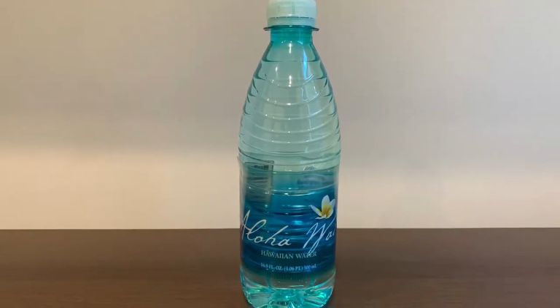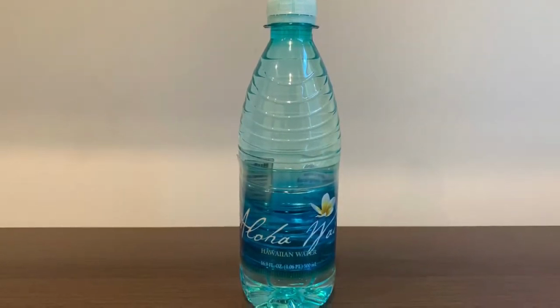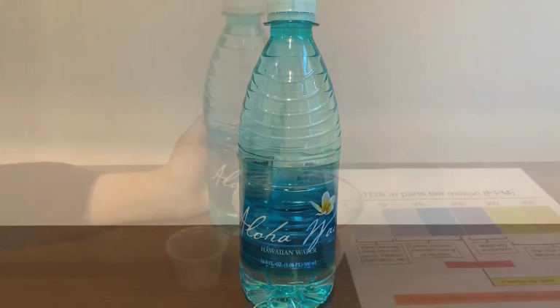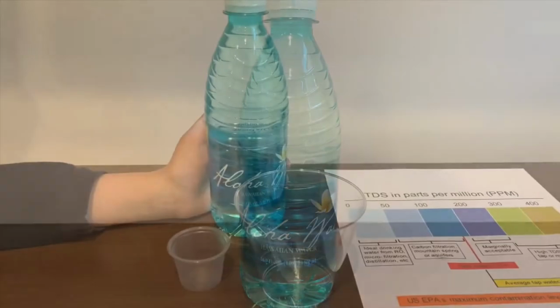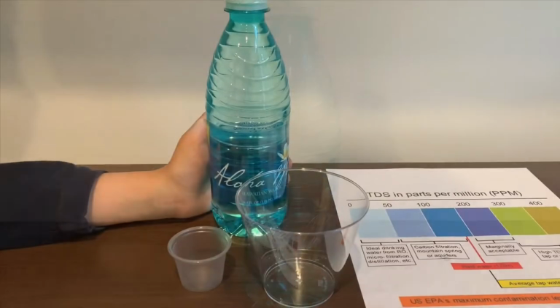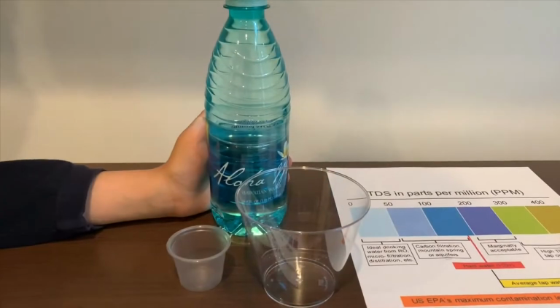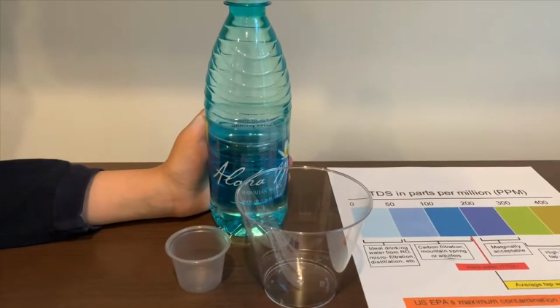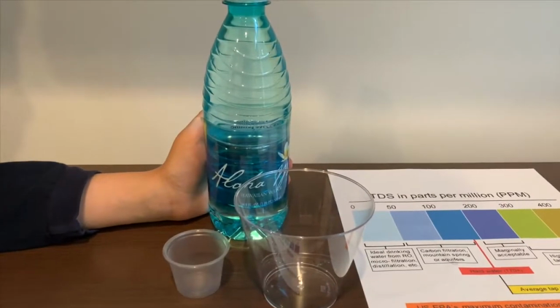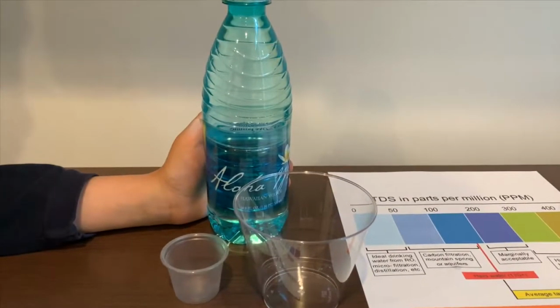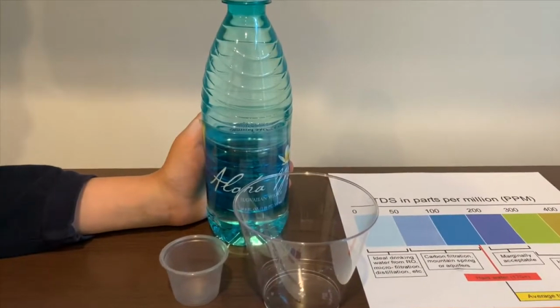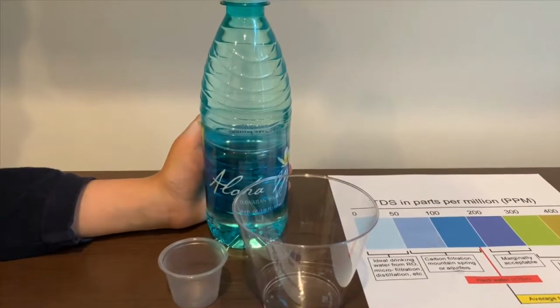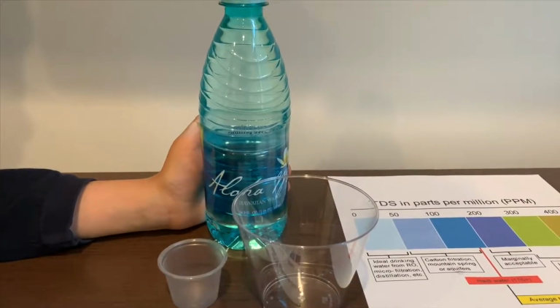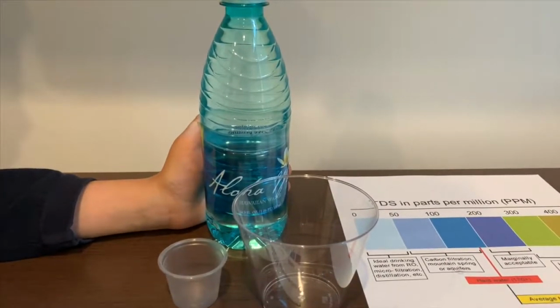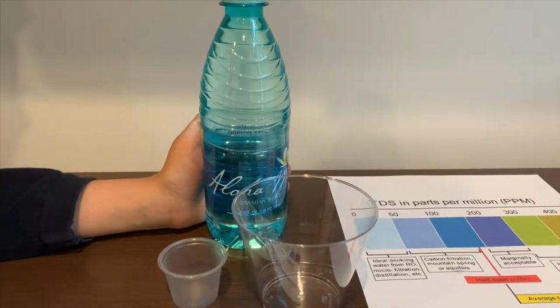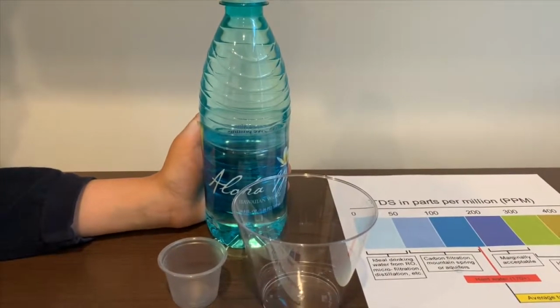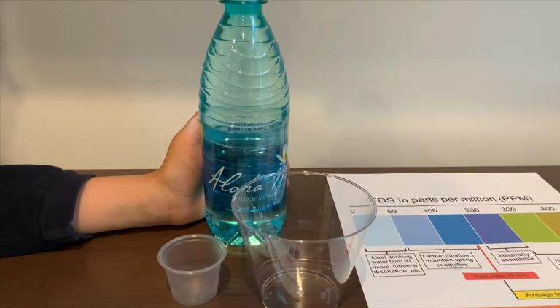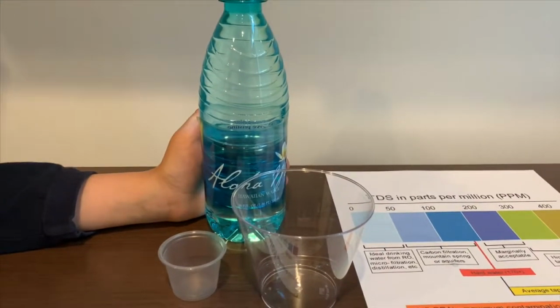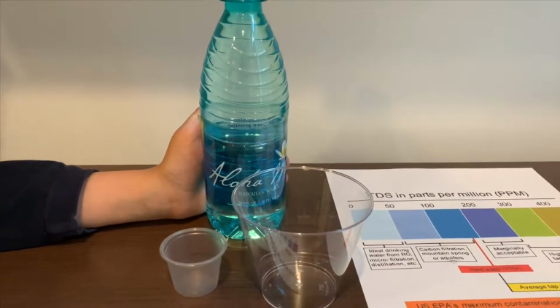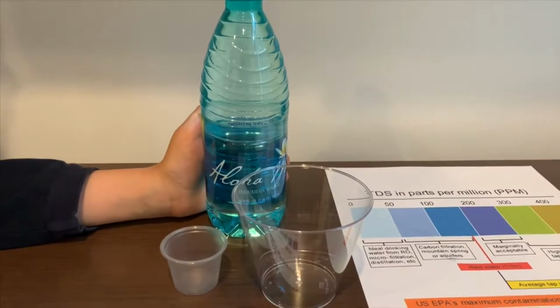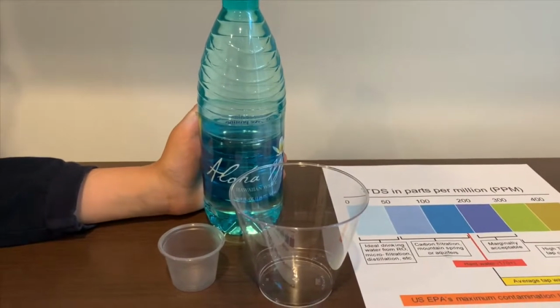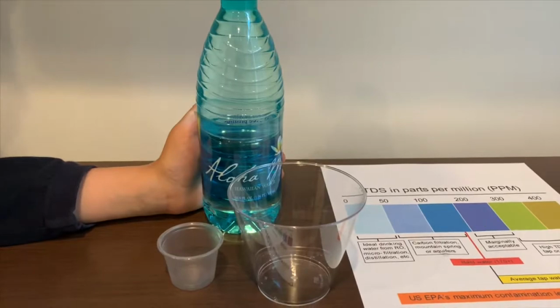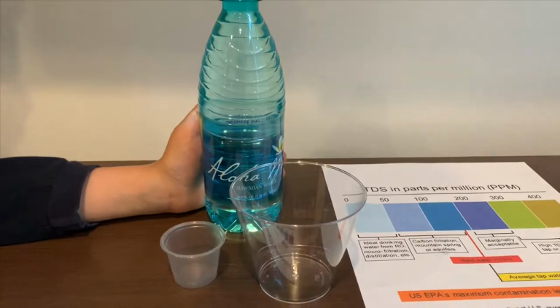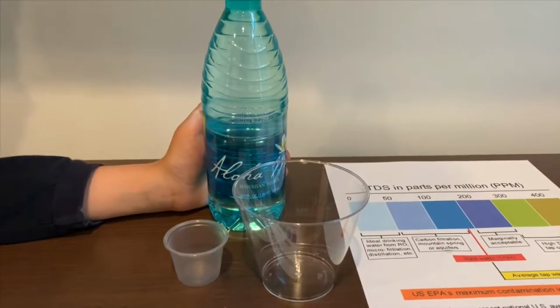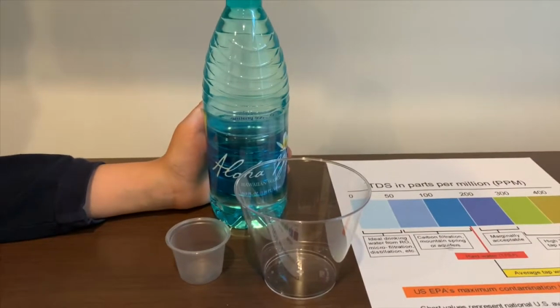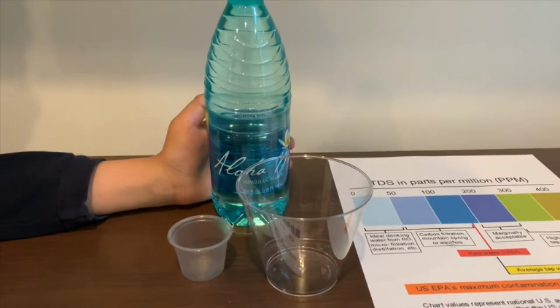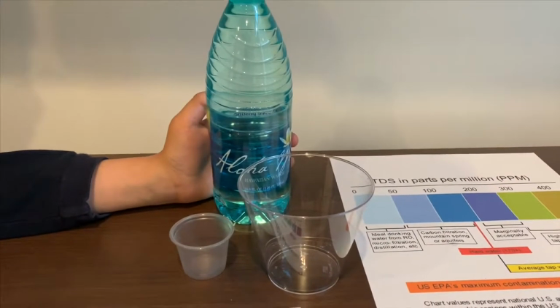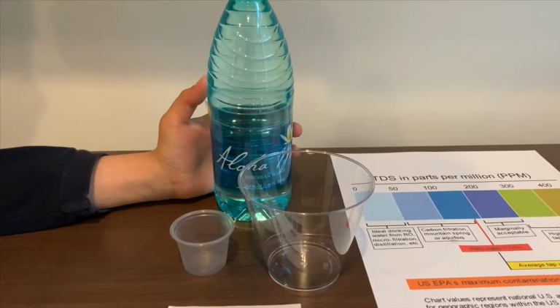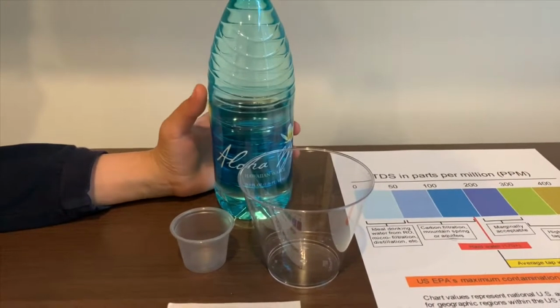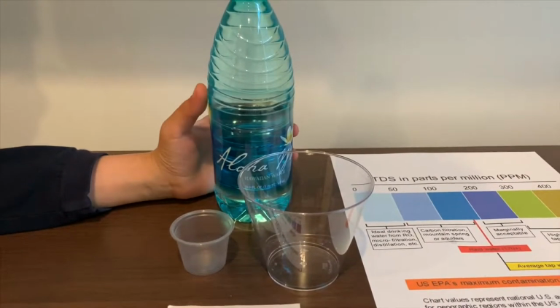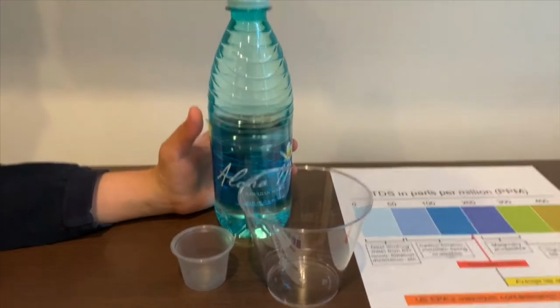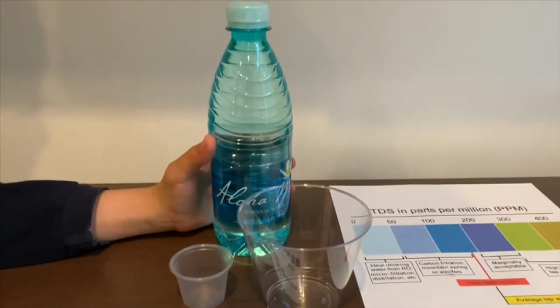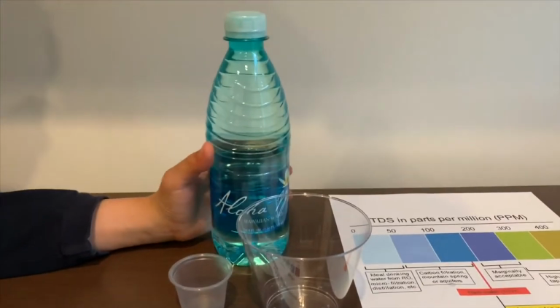This is Aloha Hawaii purified water. It costs 89 cents and is sourced from Hawaii. Let's test the pH and TDS levels.